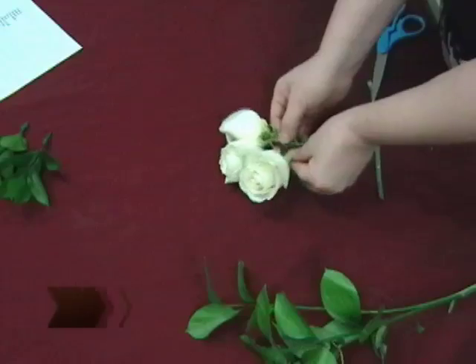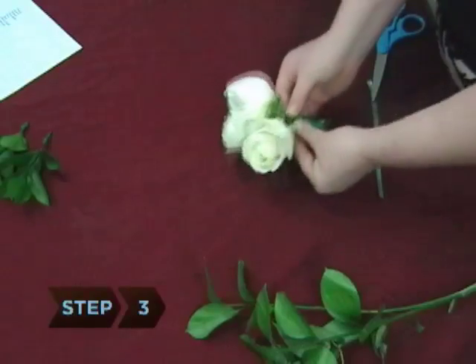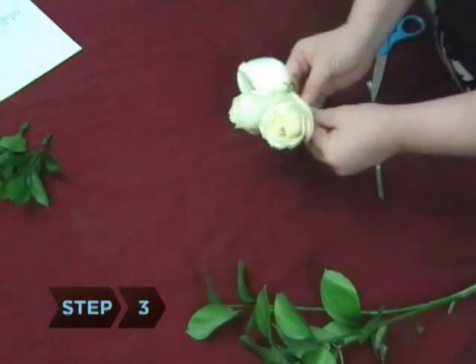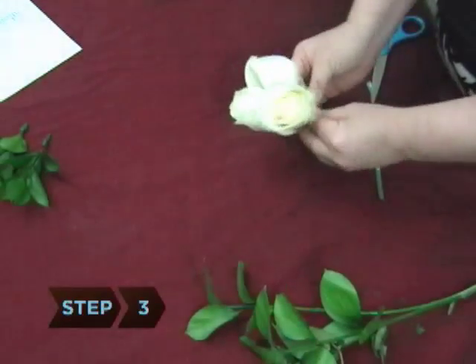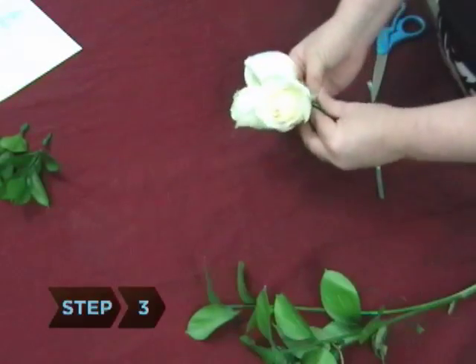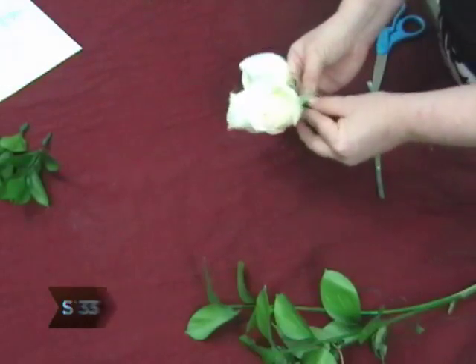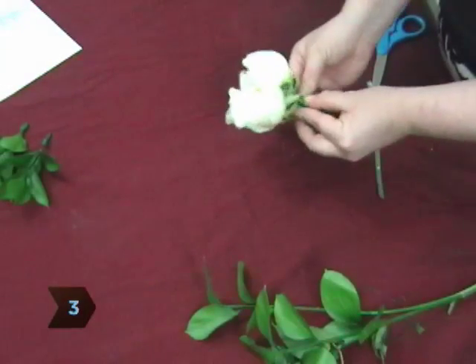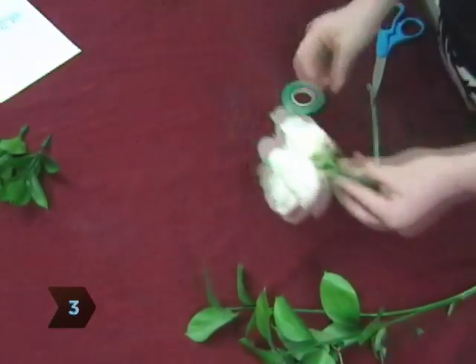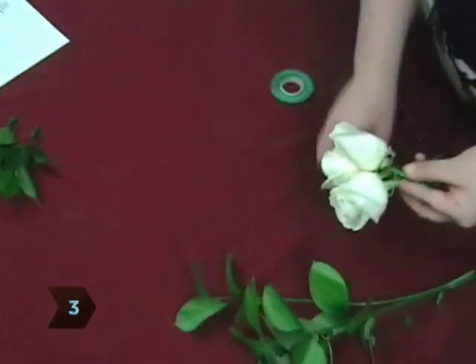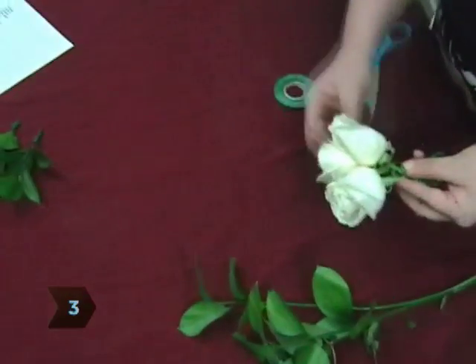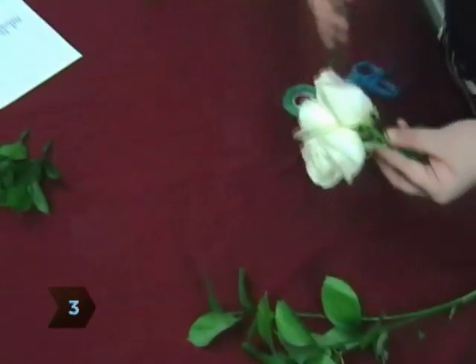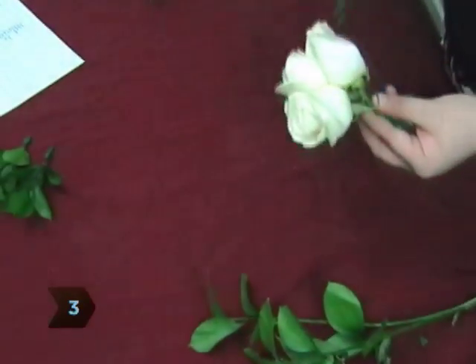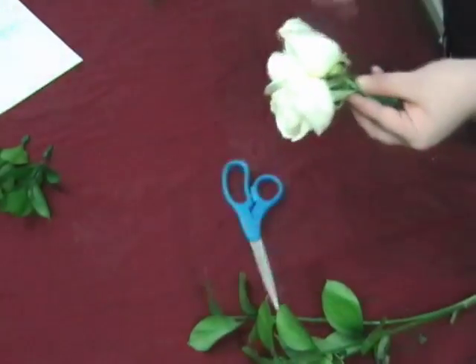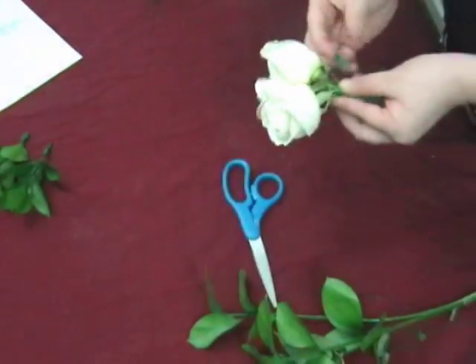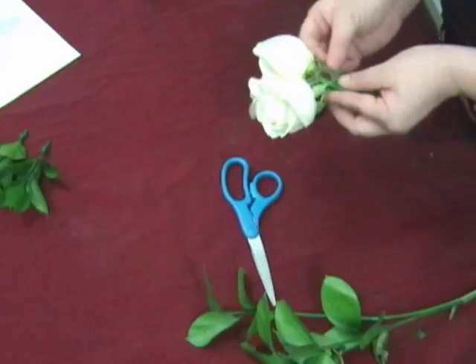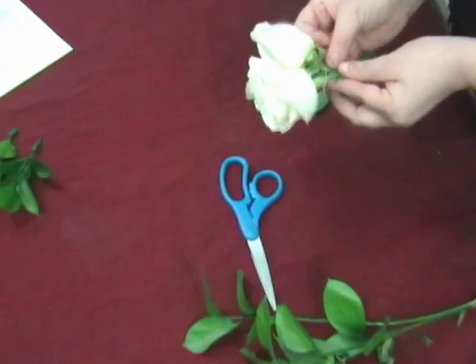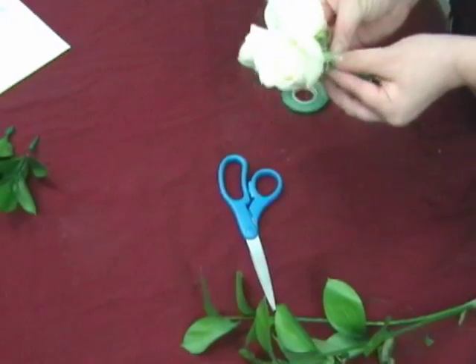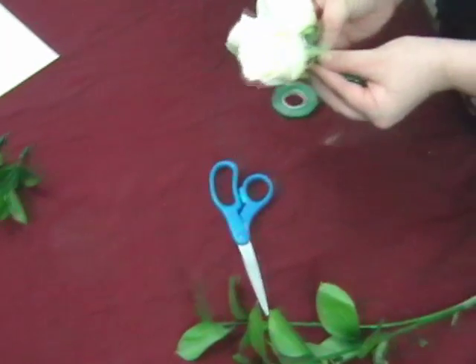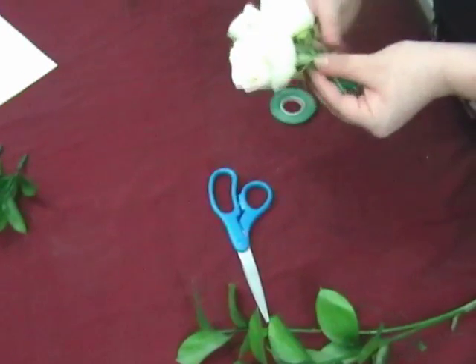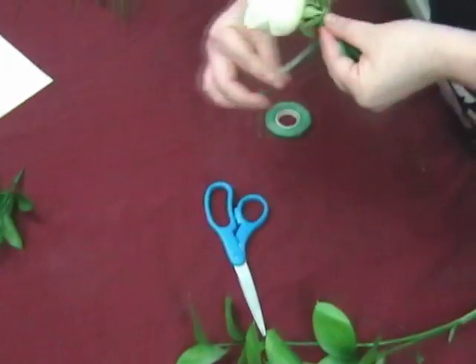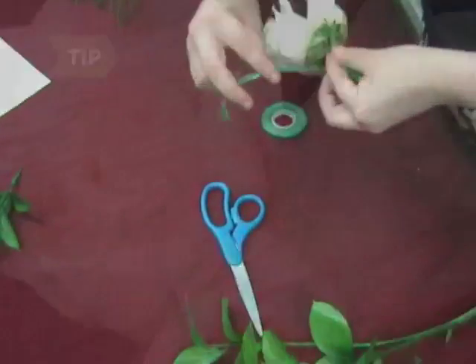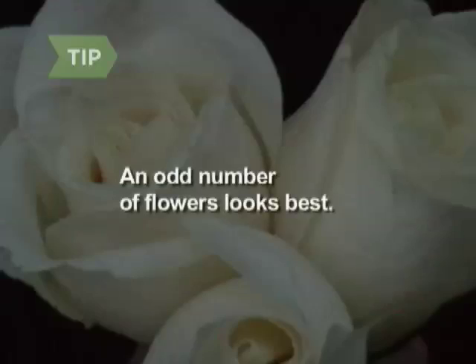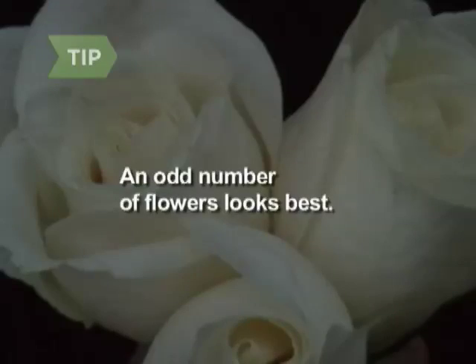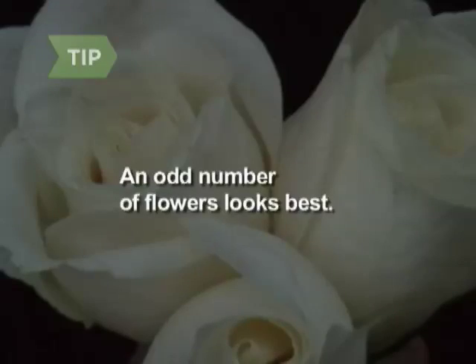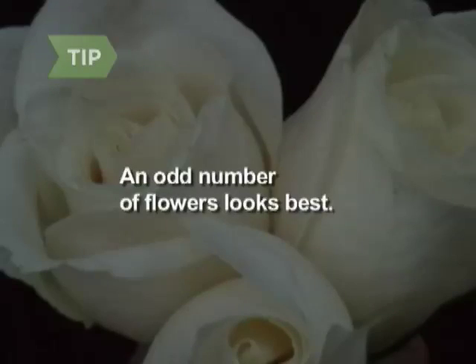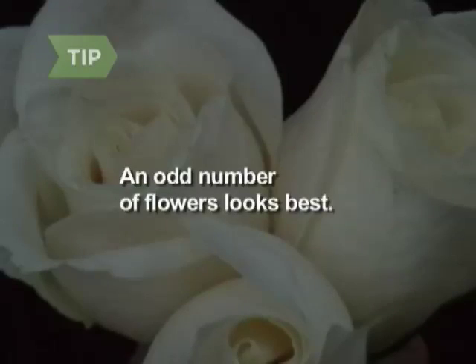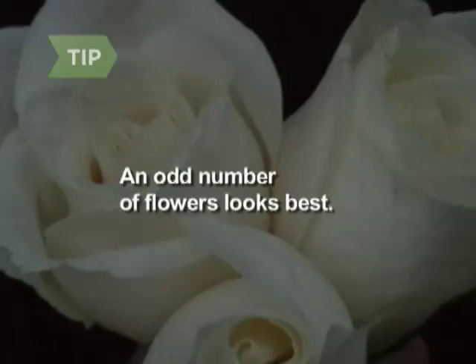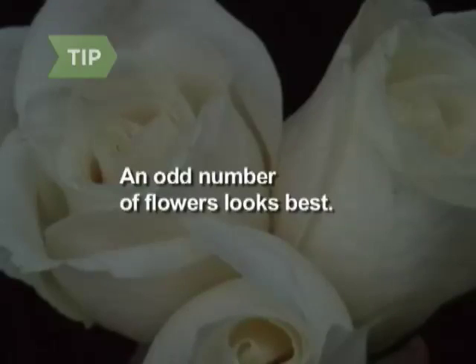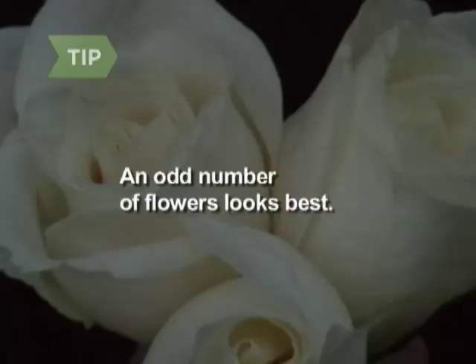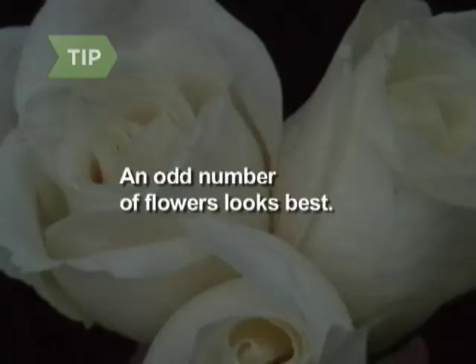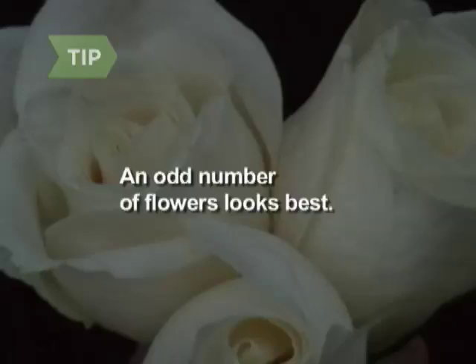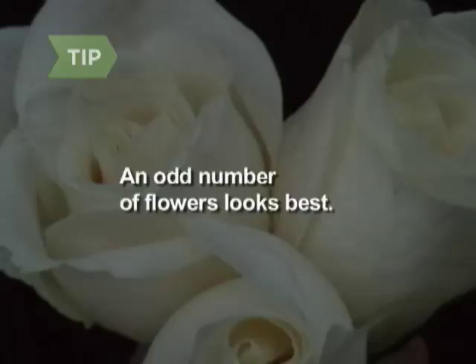Step 3. Bunch the wired flower stems together so they are pointing toward each other and hidden beneath the flowers. Fasten with floral tape. Use an odd number of flowers, such as three or five, or one large bloom.